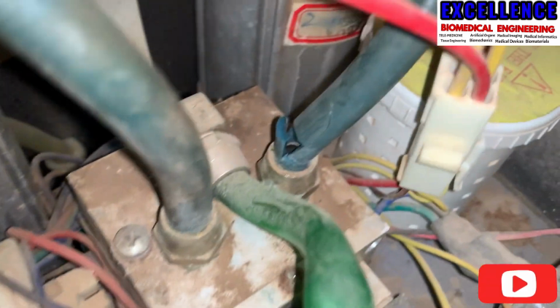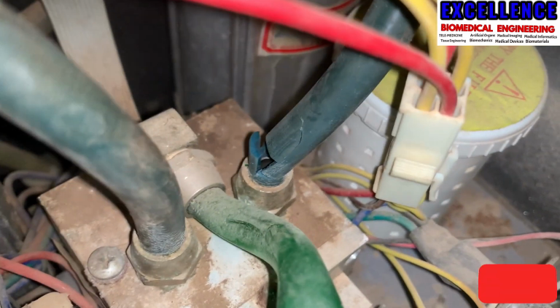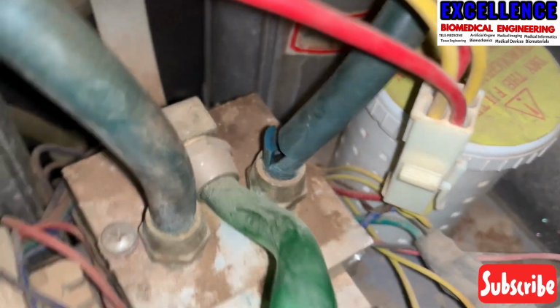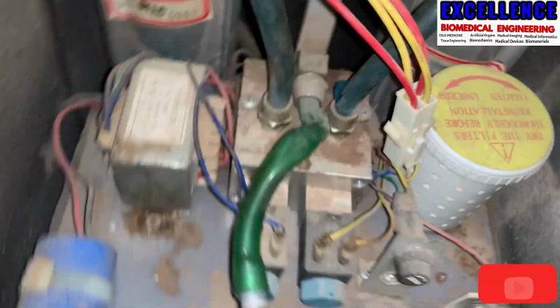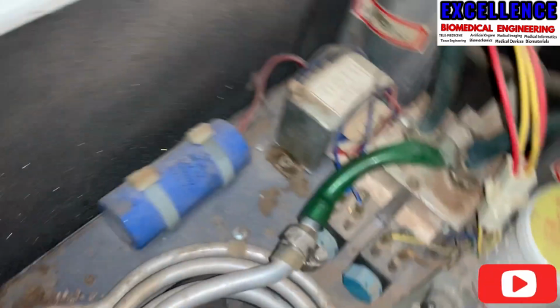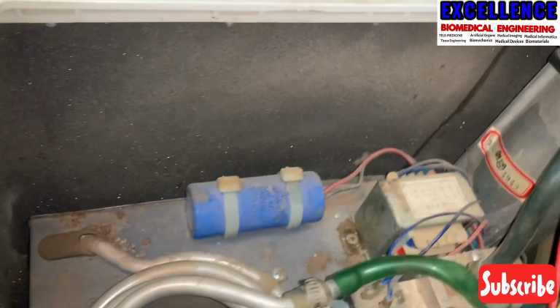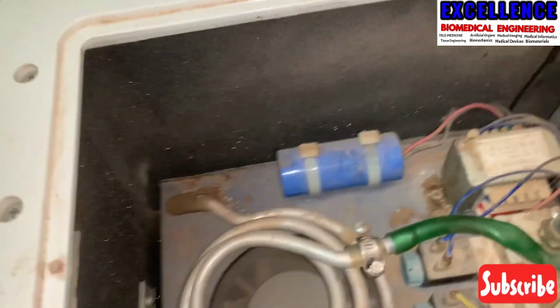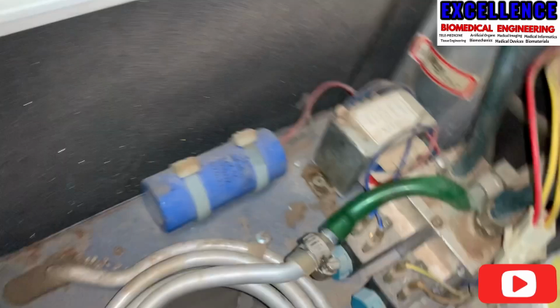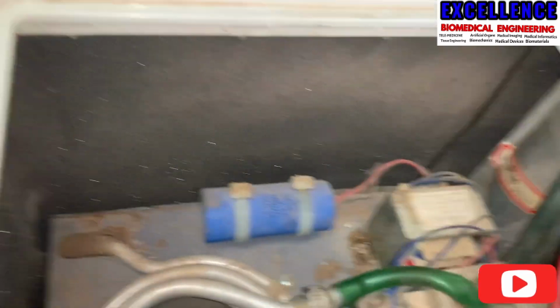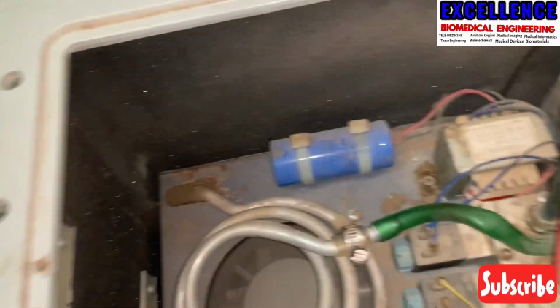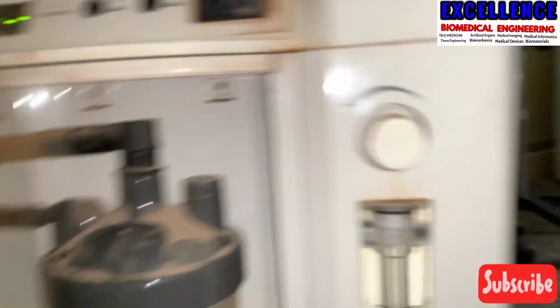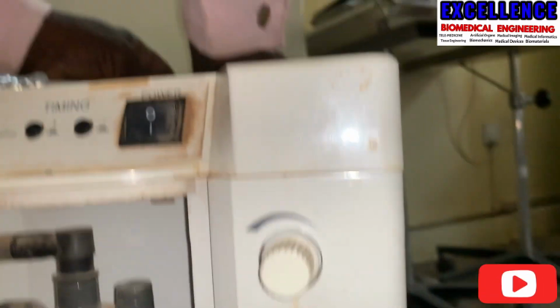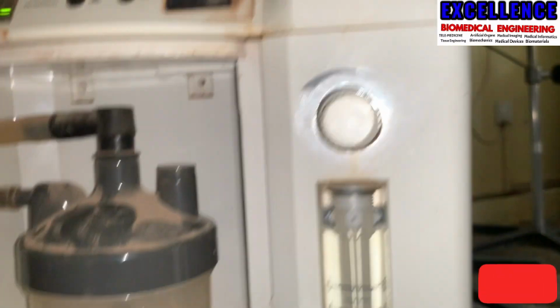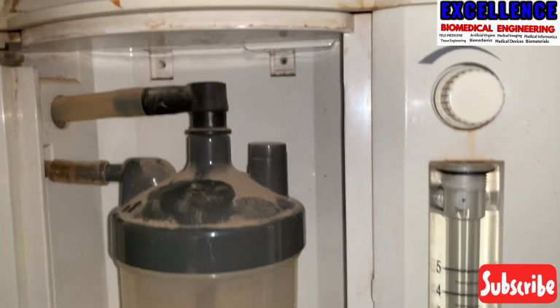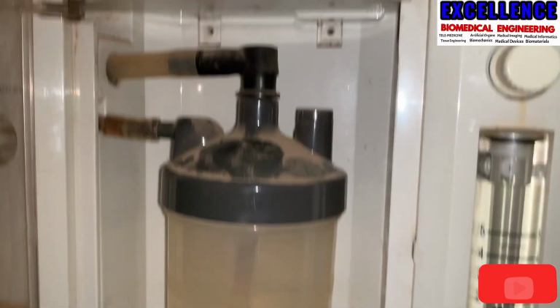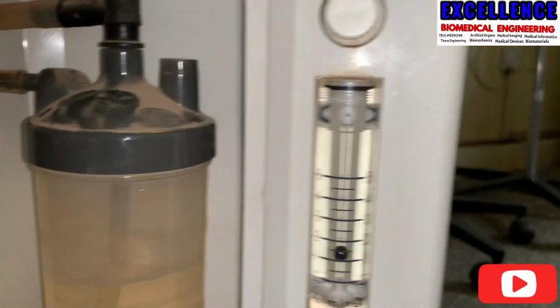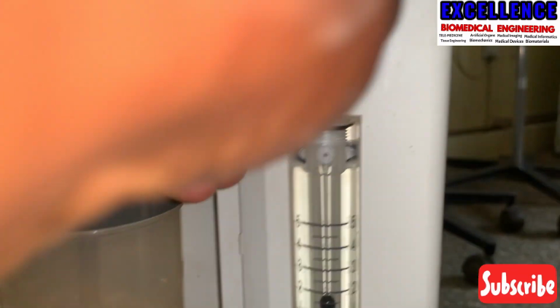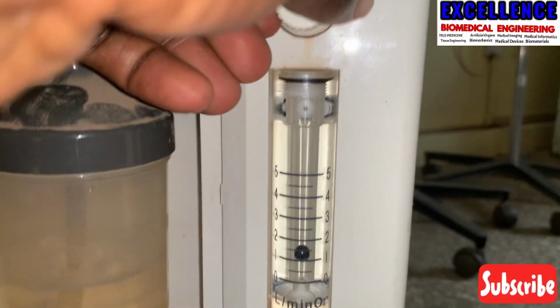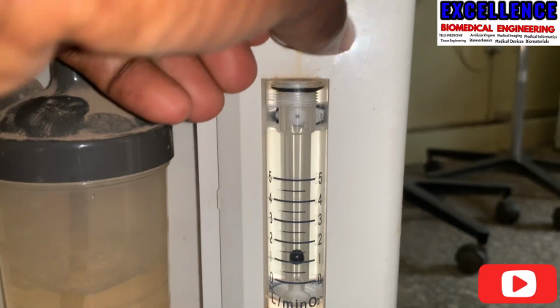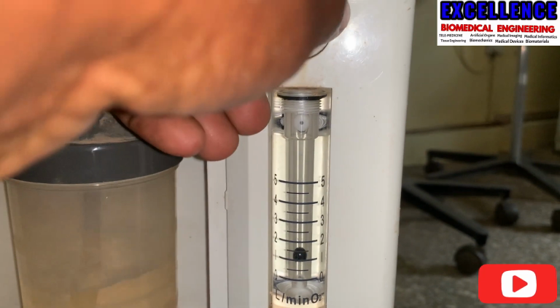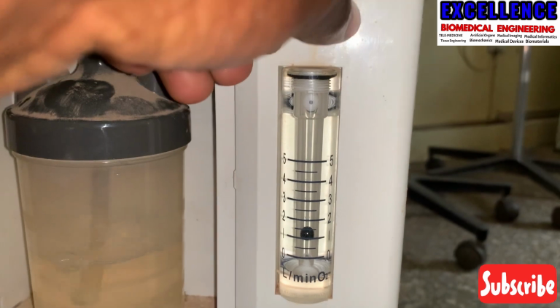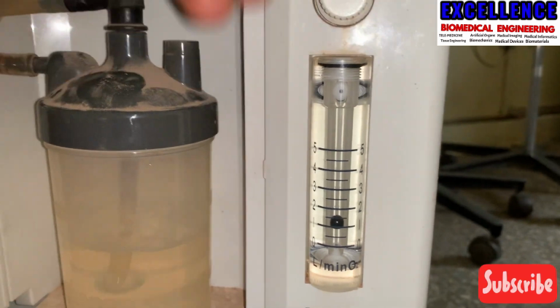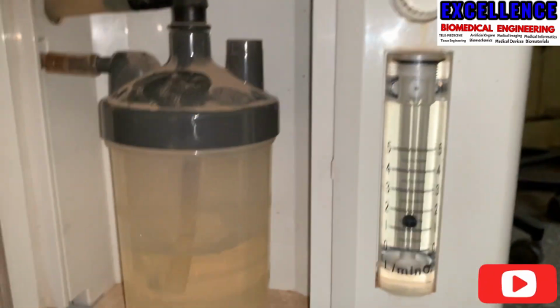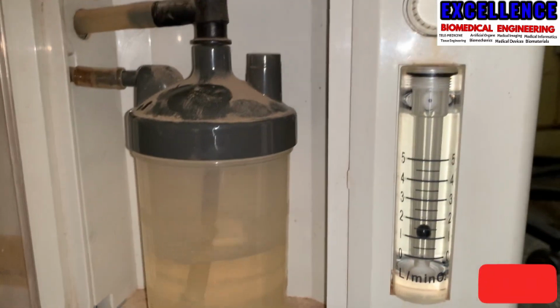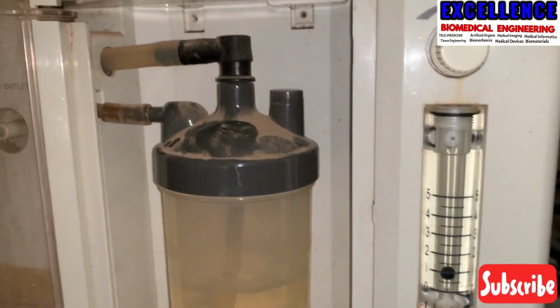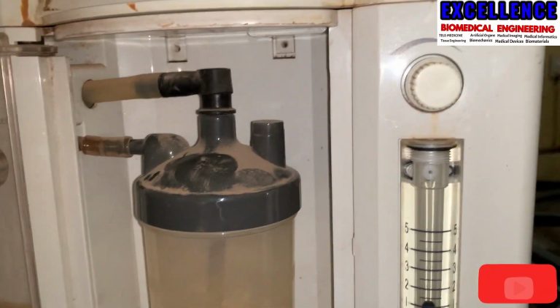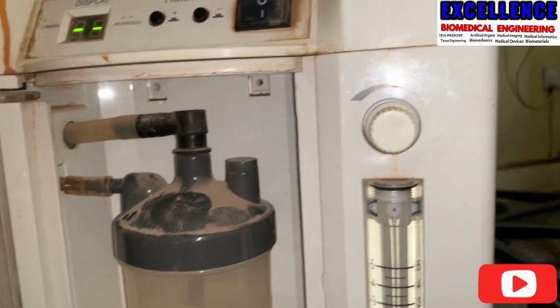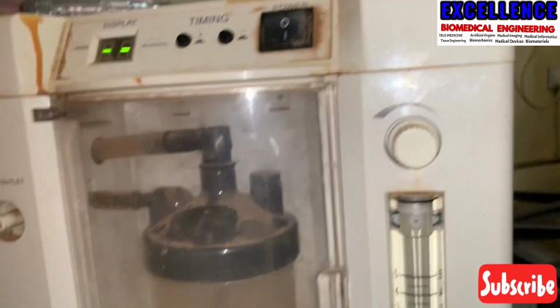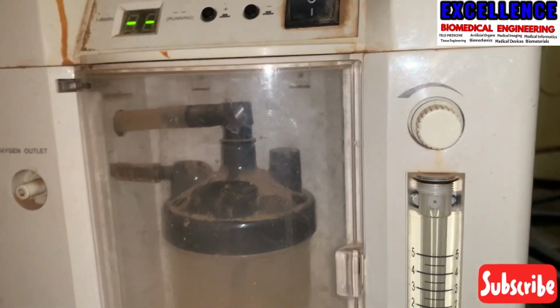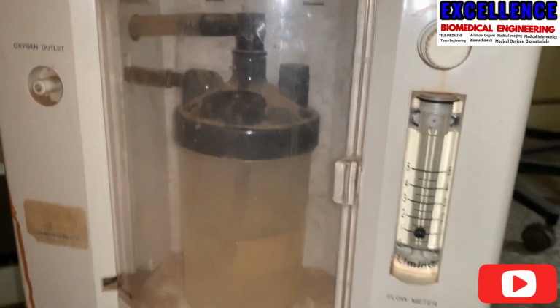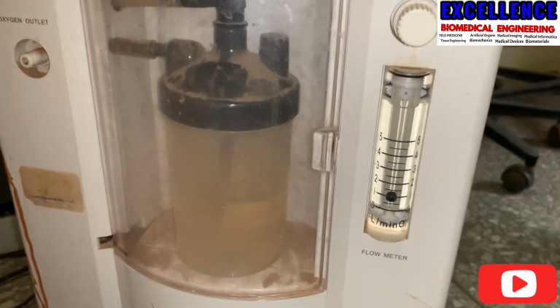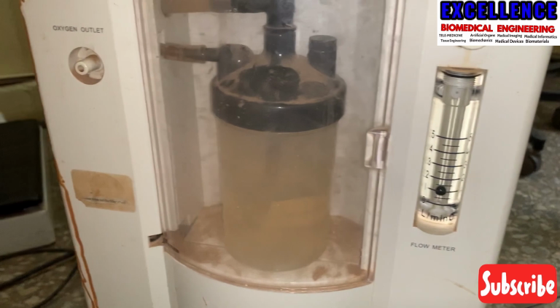As you can see from here, we've detected that there is somewhere where the tubing is broken, and that is why there is not enough oxygen being supplied to the oxygen flow meter. So this is just what you have to do — check the tubing if there is a blockage or any breakage along the line.